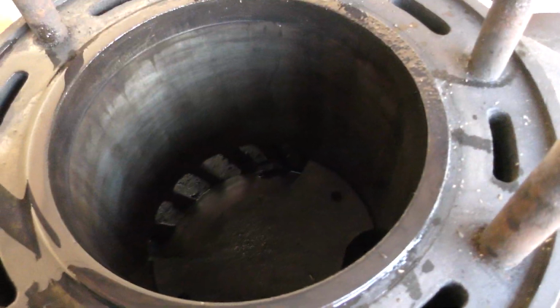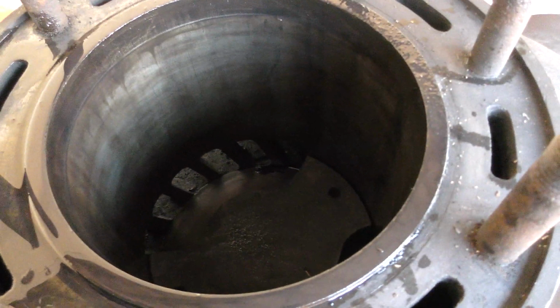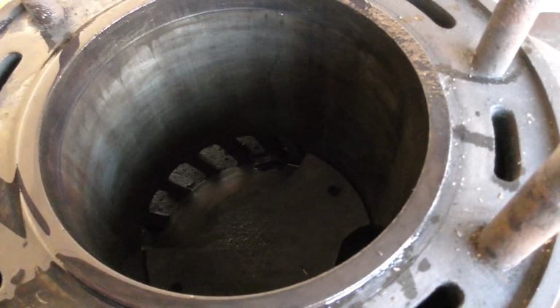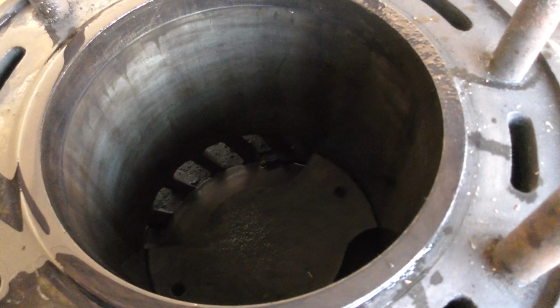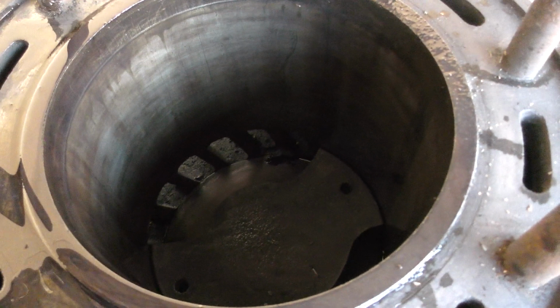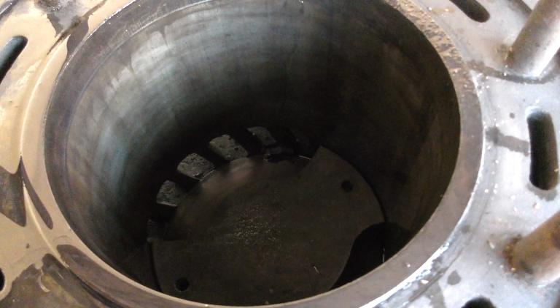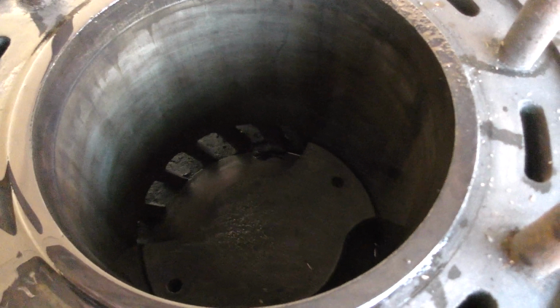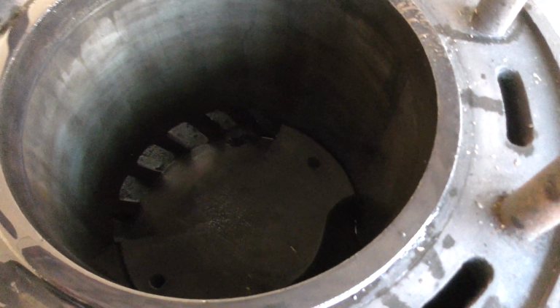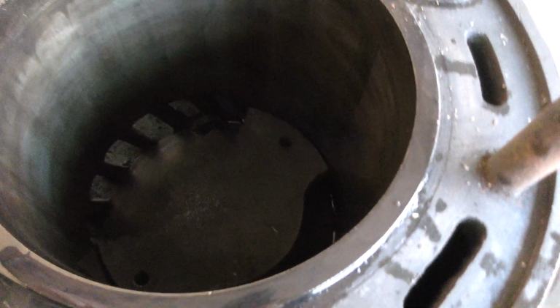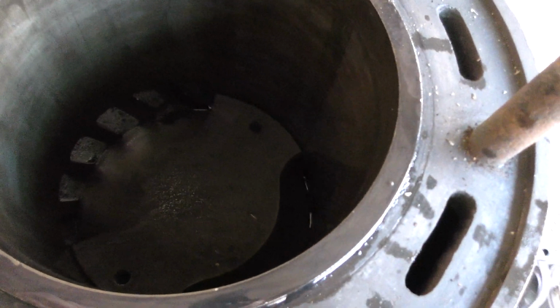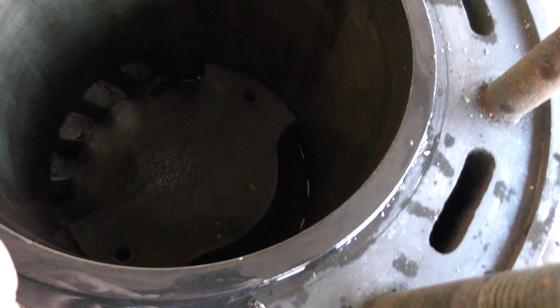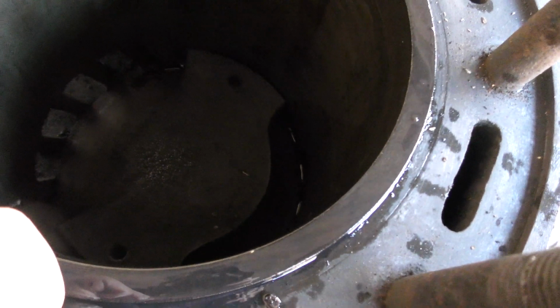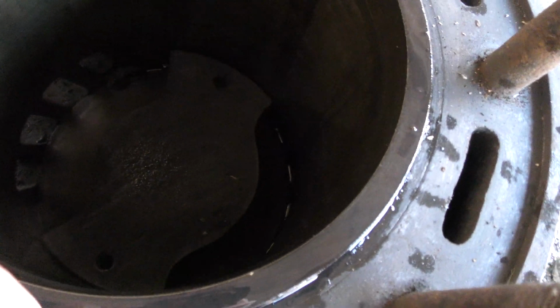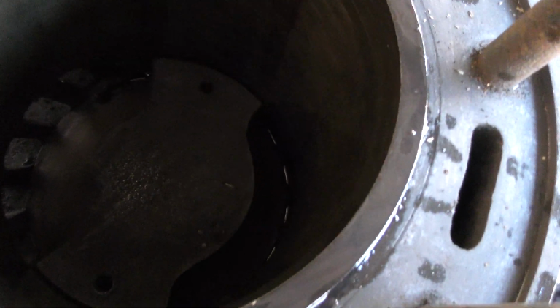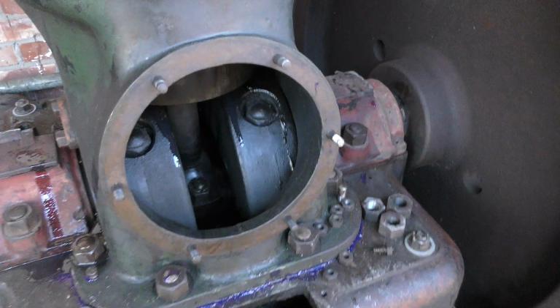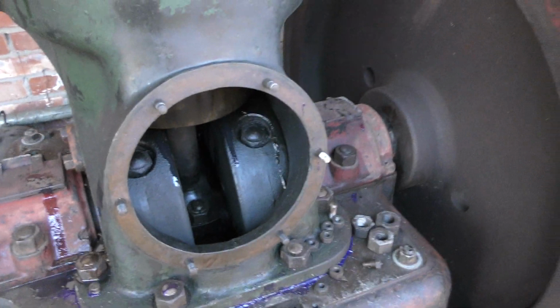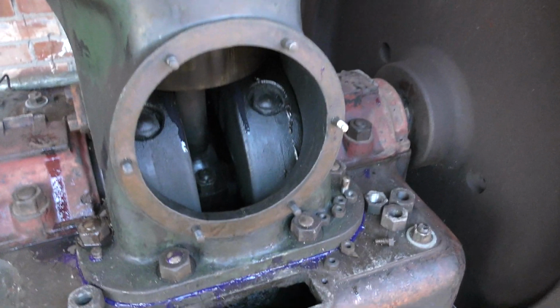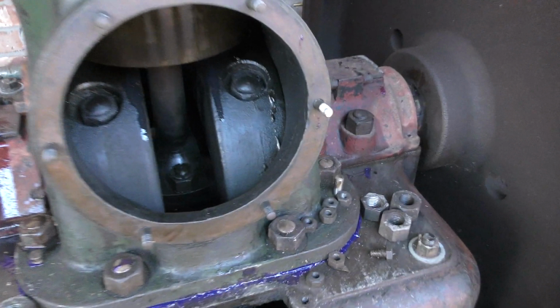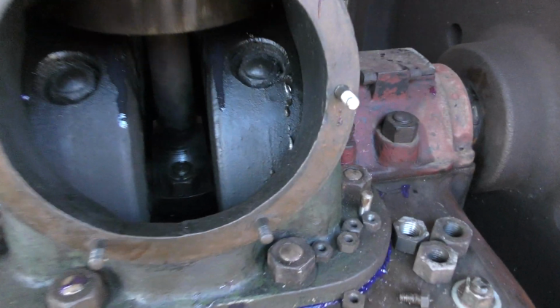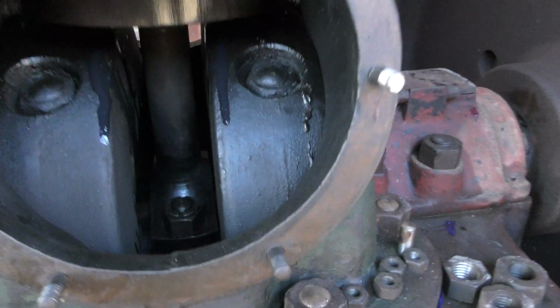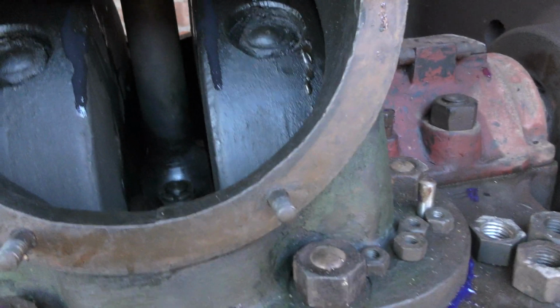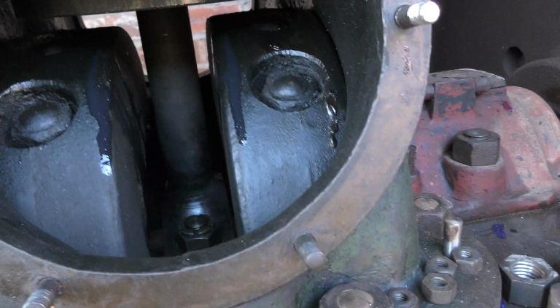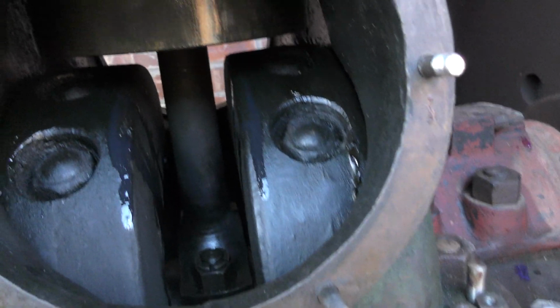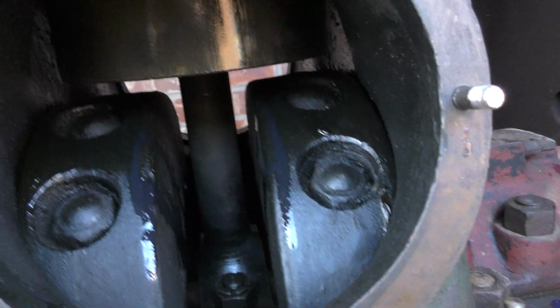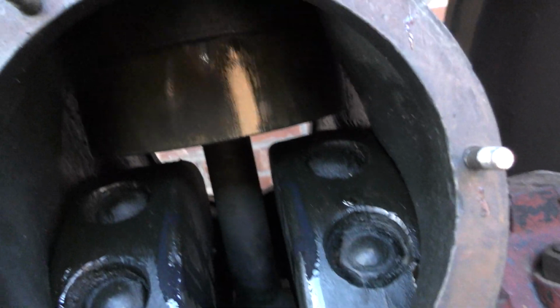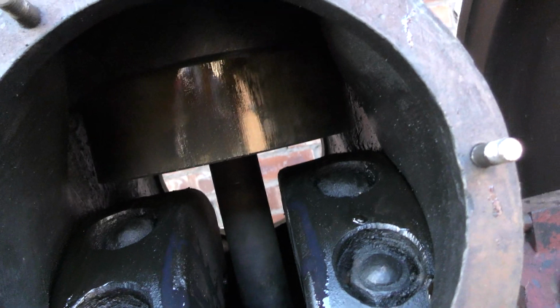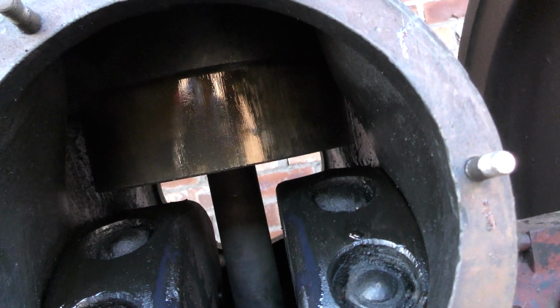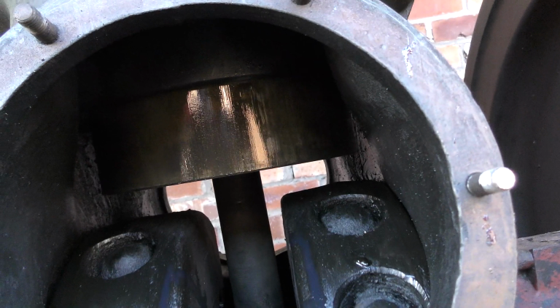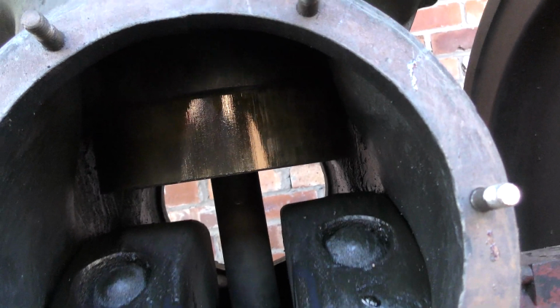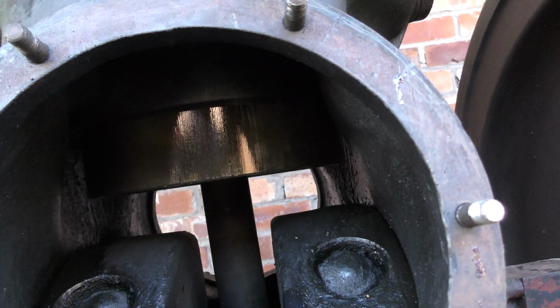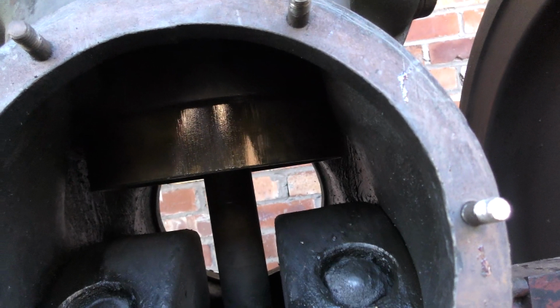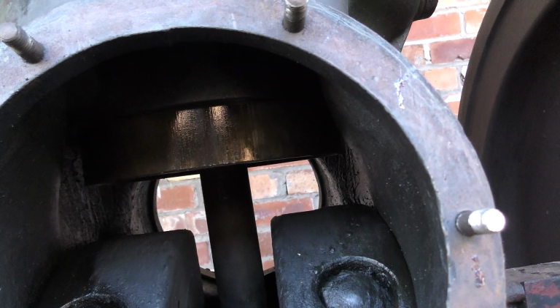There's the exhaust port opening, and around the other side is the inlet edge. Here's the big end — the piston, as you can see, comes quite a long way out the bottom of the liner.